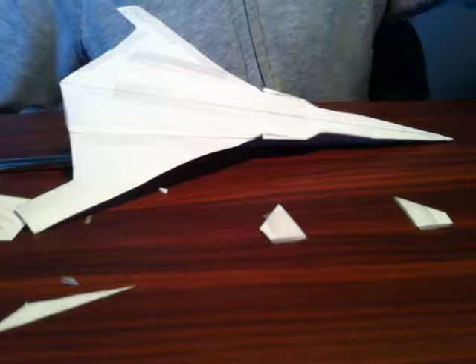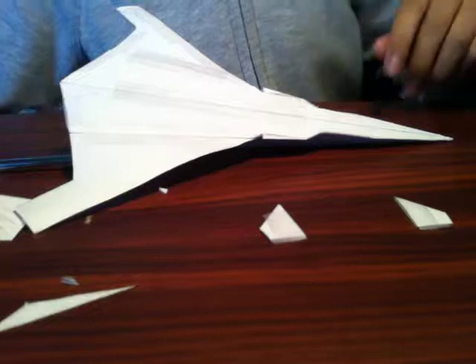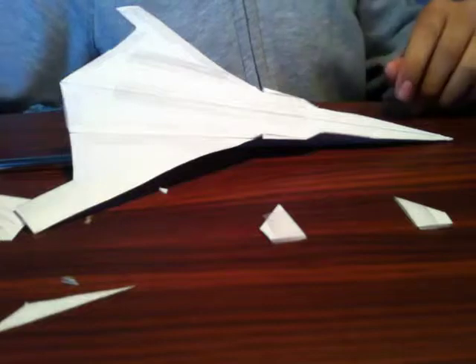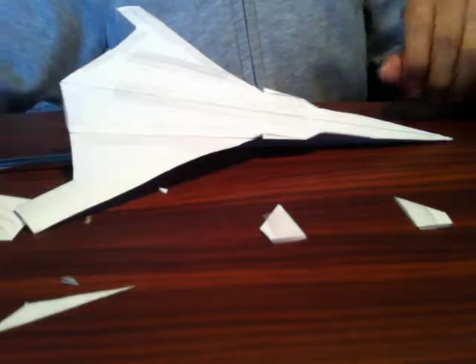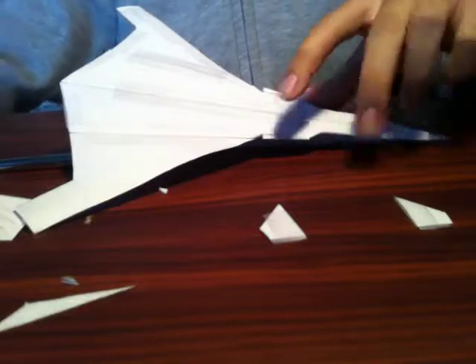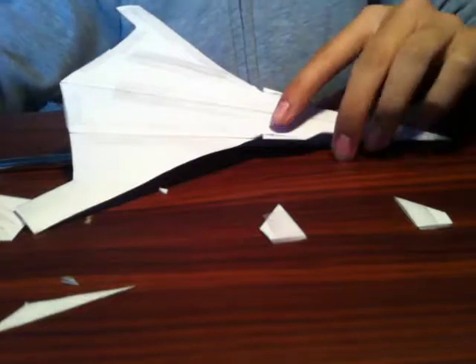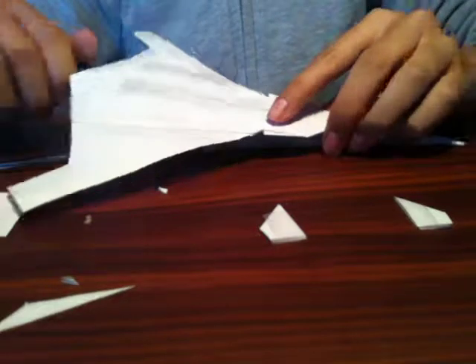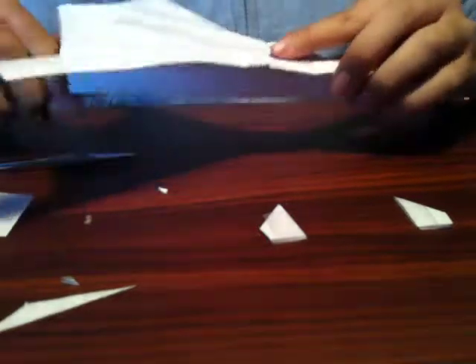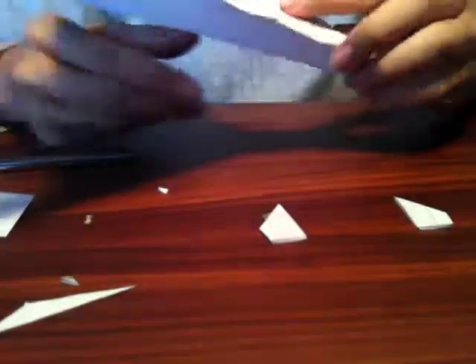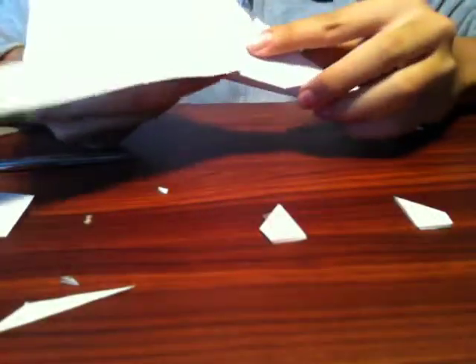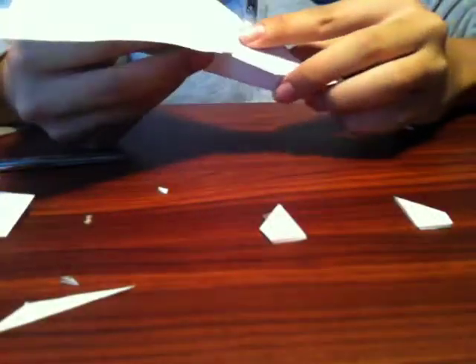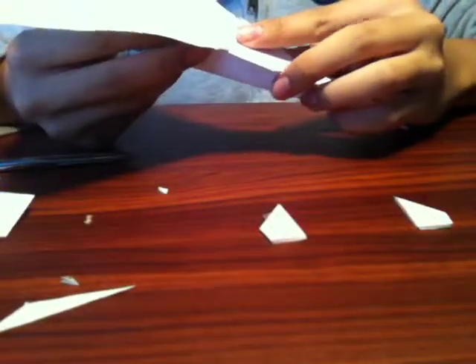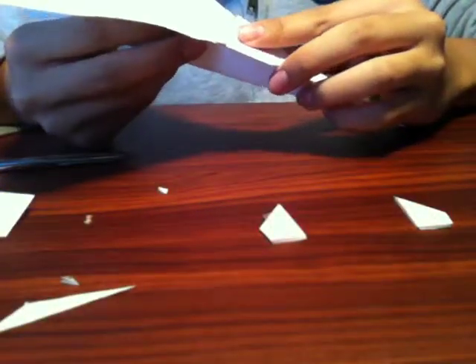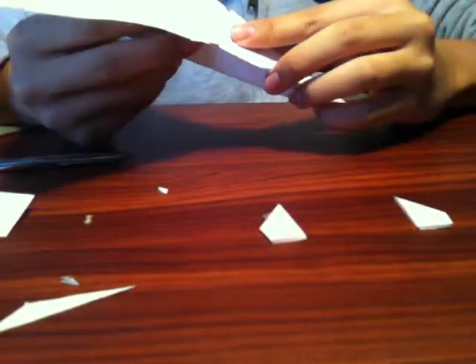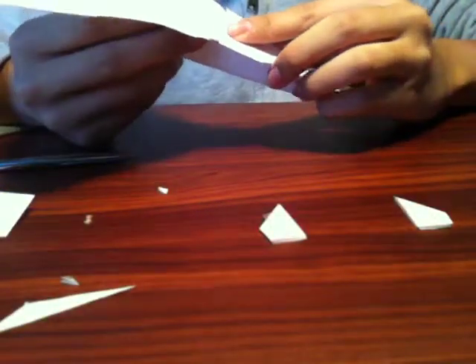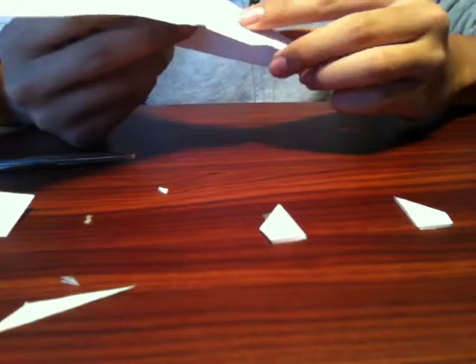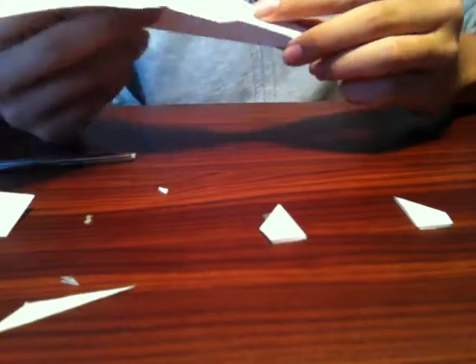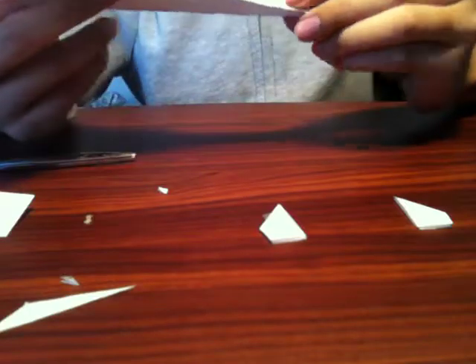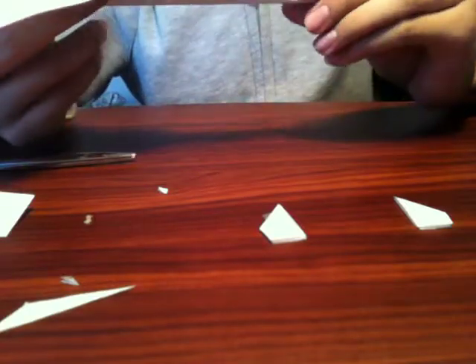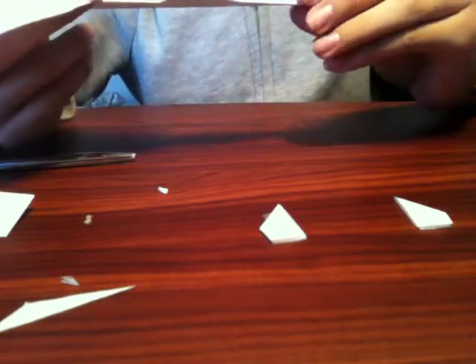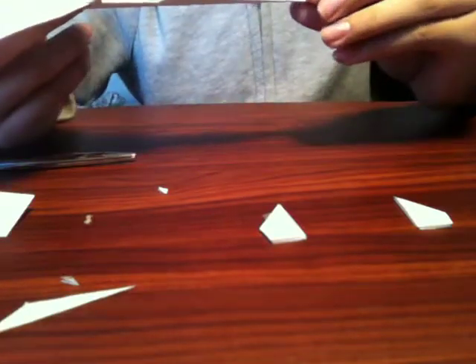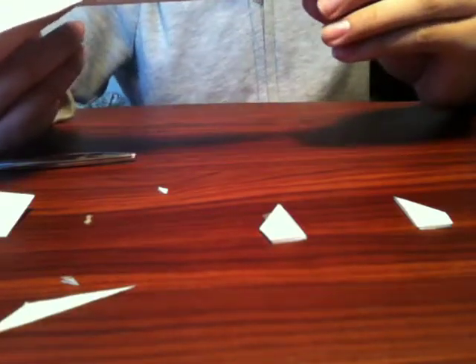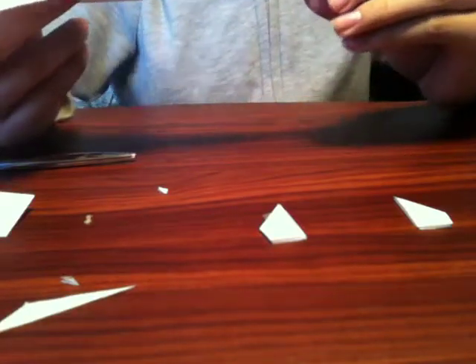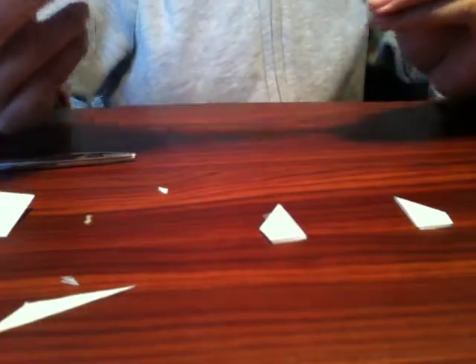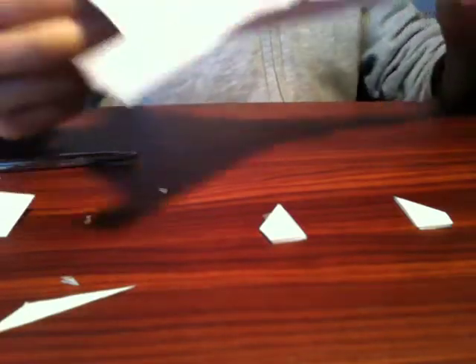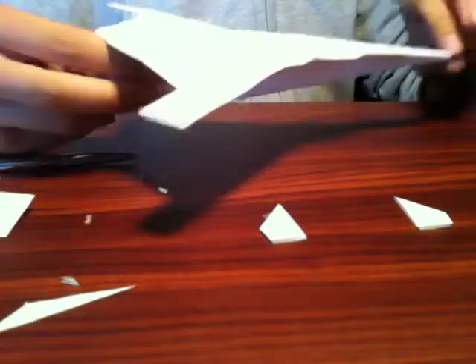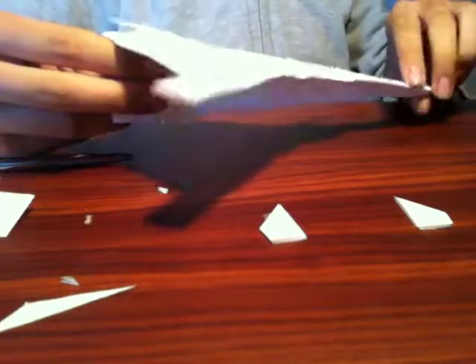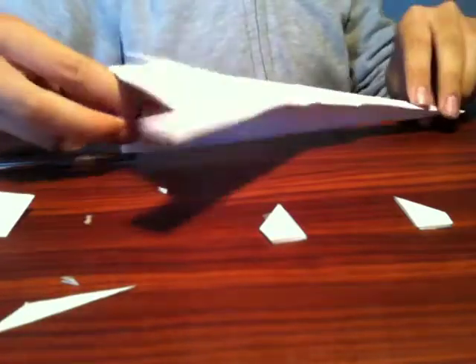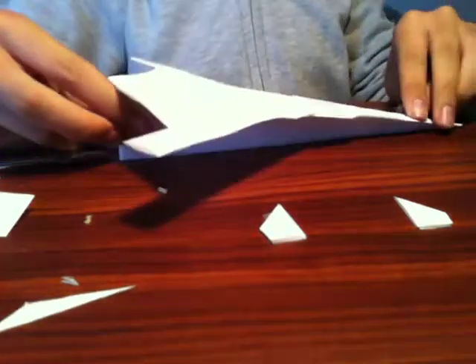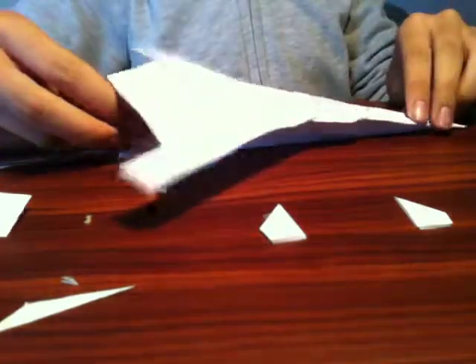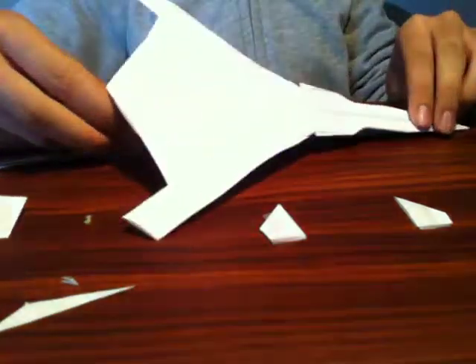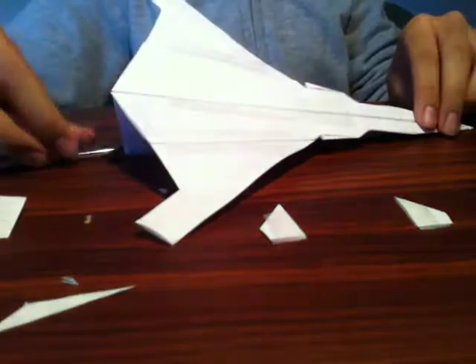Hi, this is Yellow13 bringing you, I think this is the 5th tutorial — yes, this is the 5th tutorial I am making on how to make my style of paper airplane.